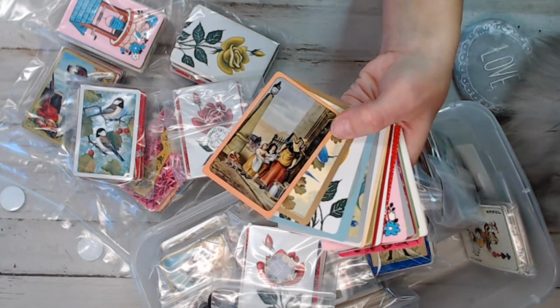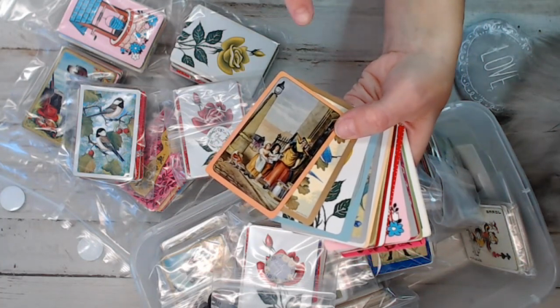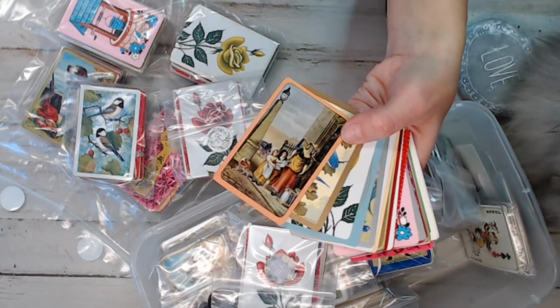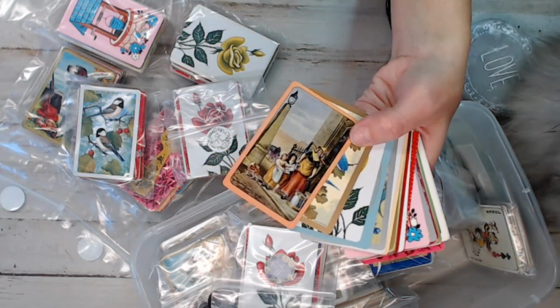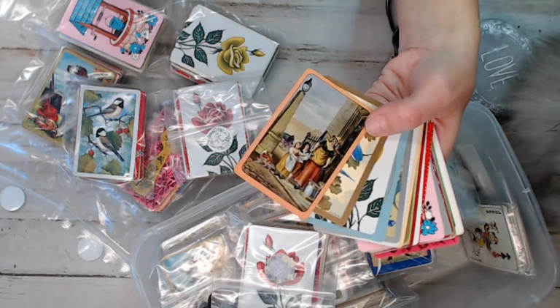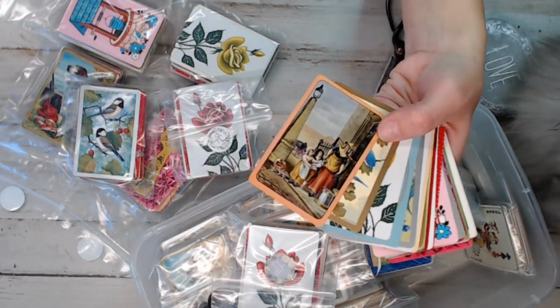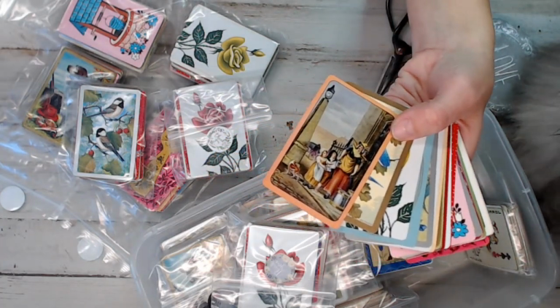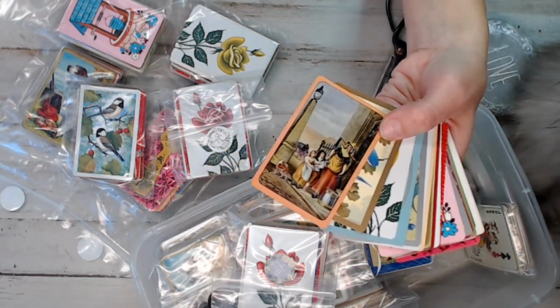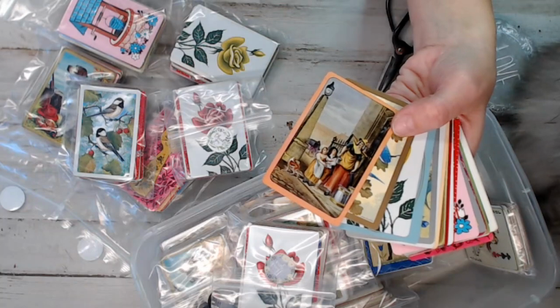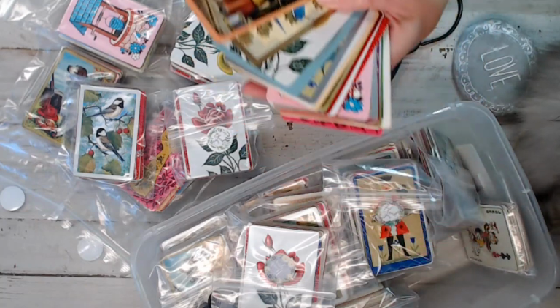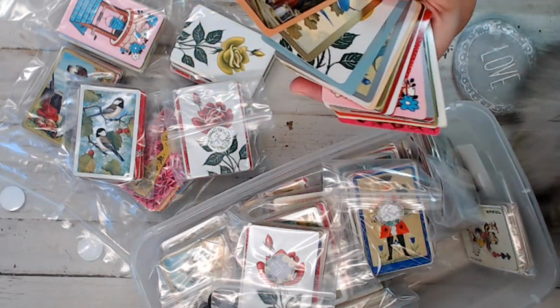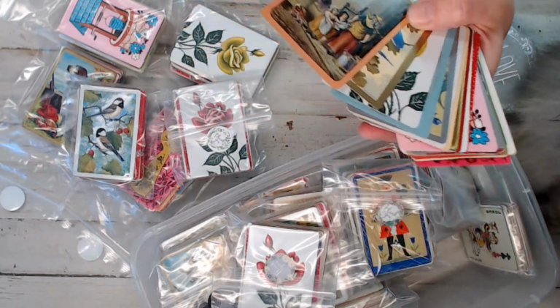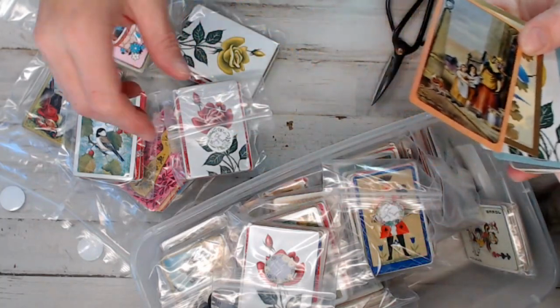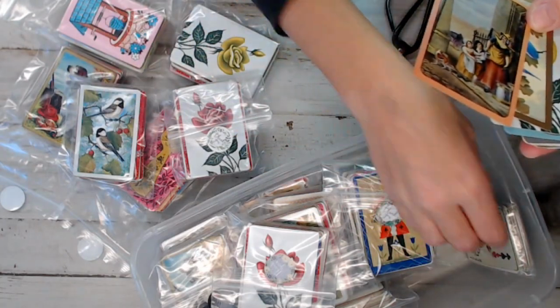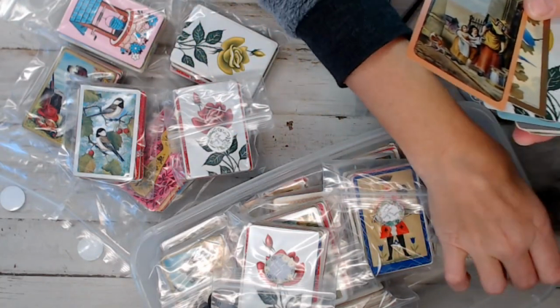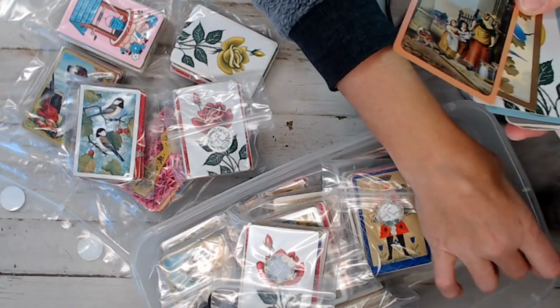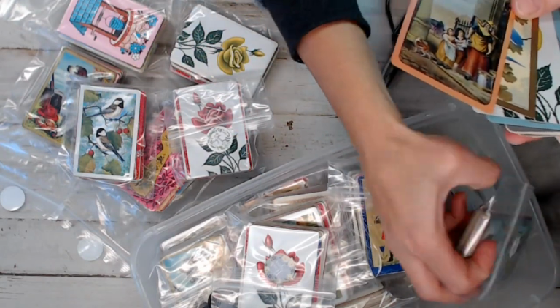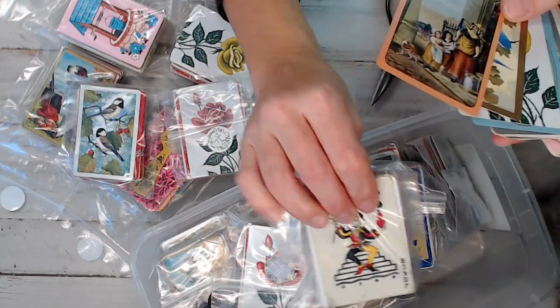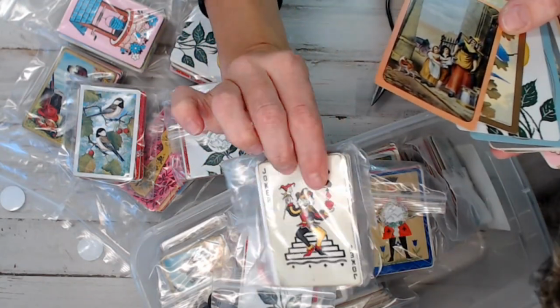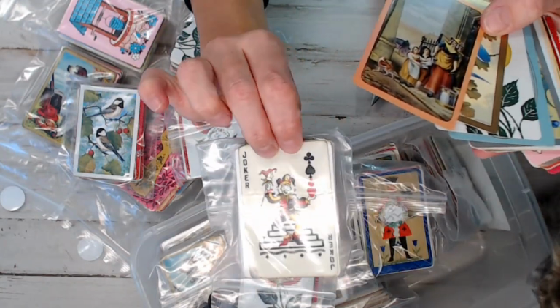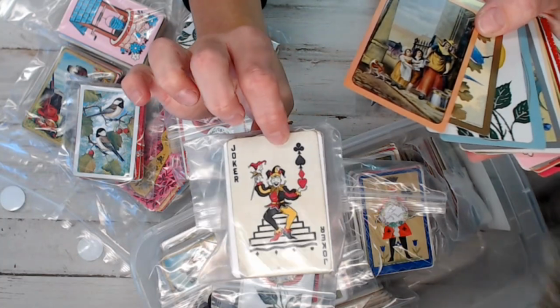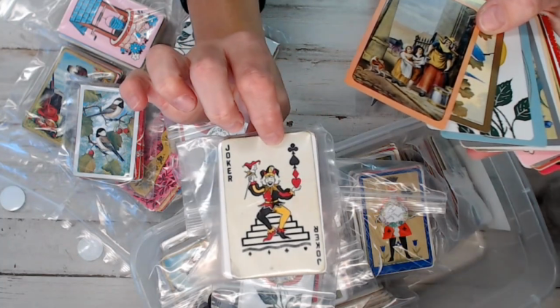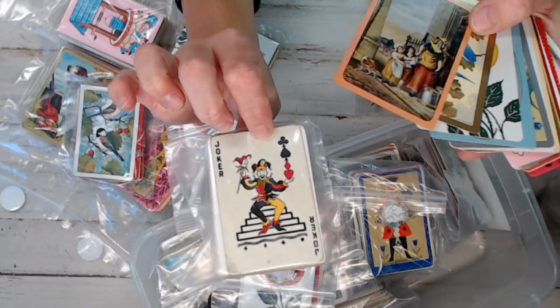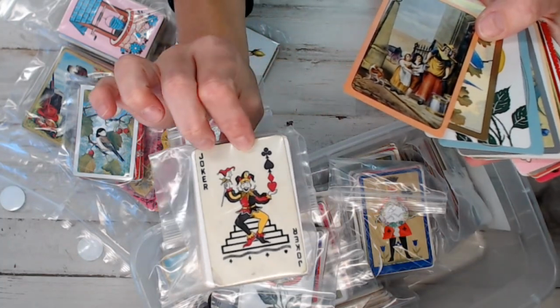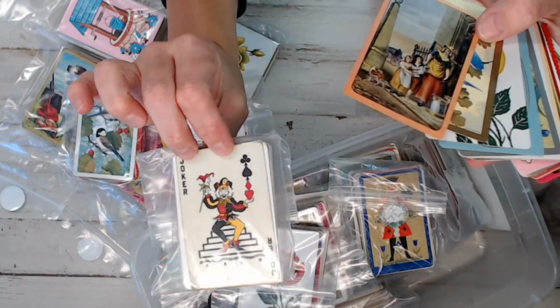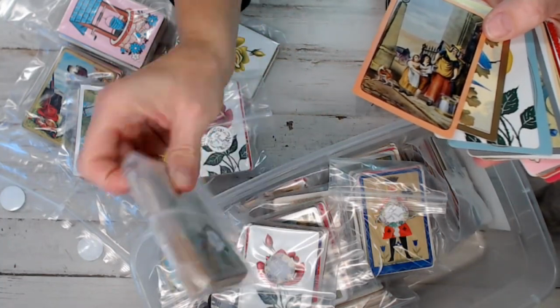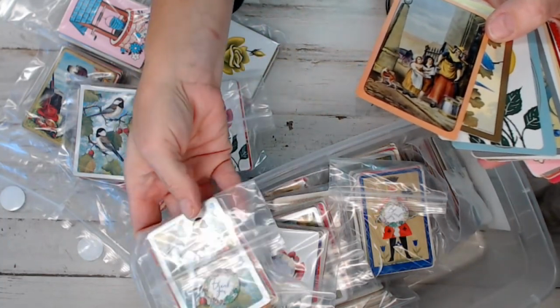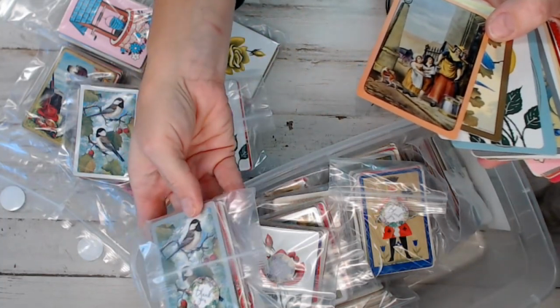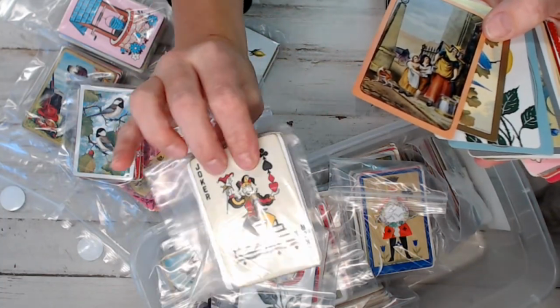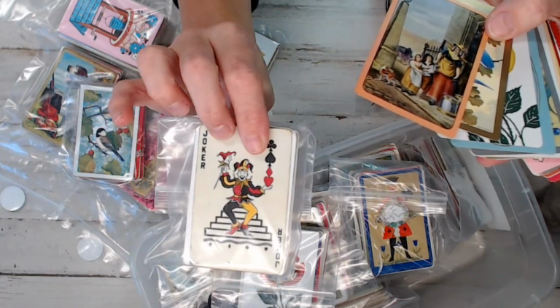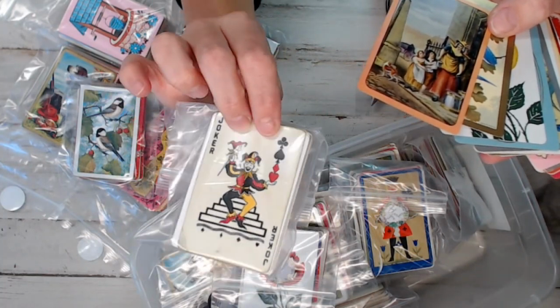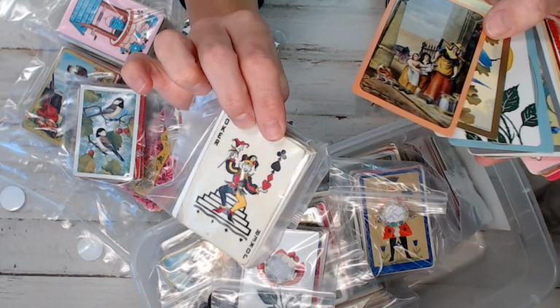These packs are in the shop while supplies last. I'm not sure how many I have in this bin. I also put the jokers in there, so some of them will randomly have jokers in them. And that's a cute one, isn't it?